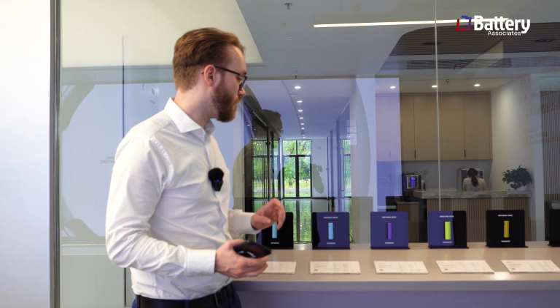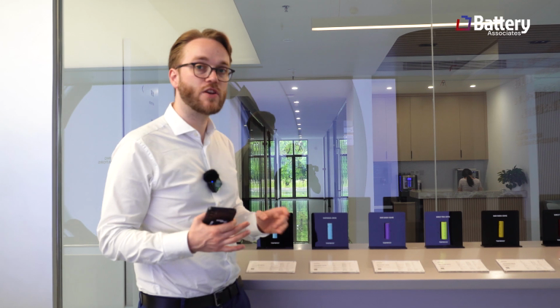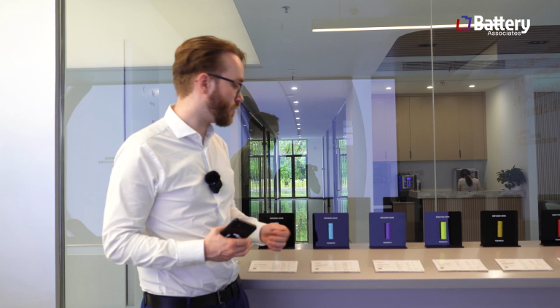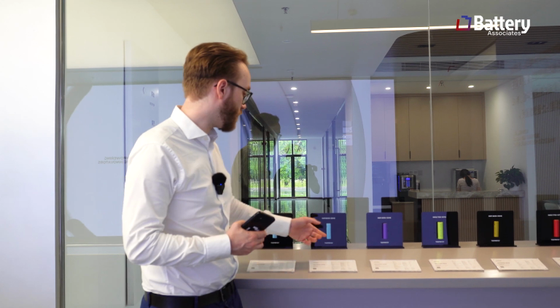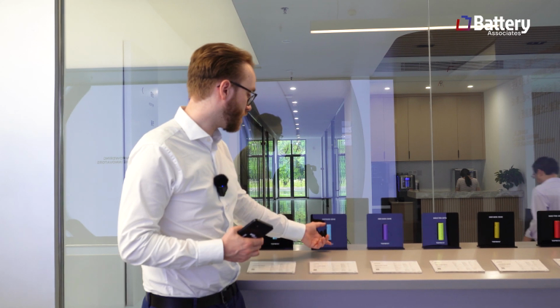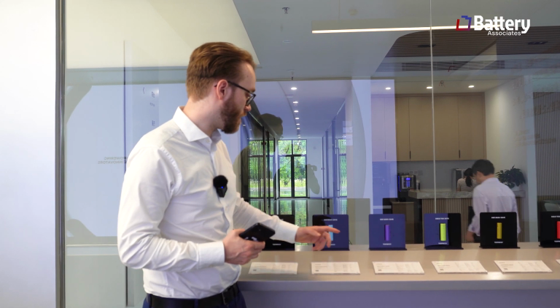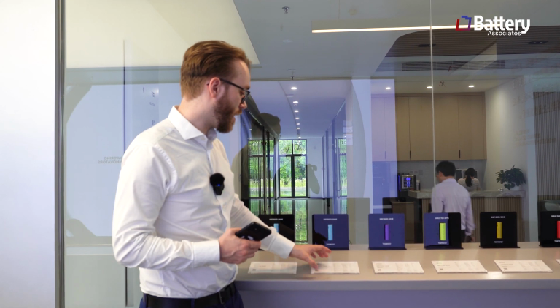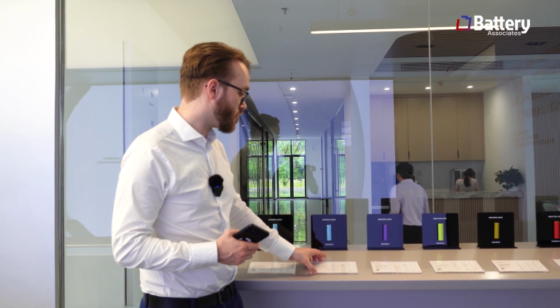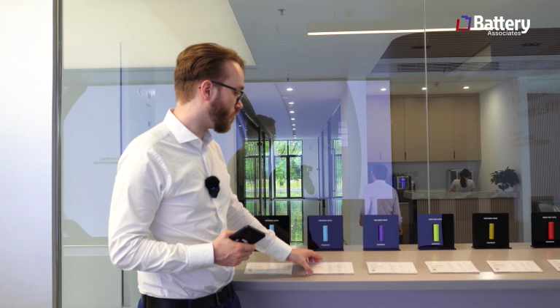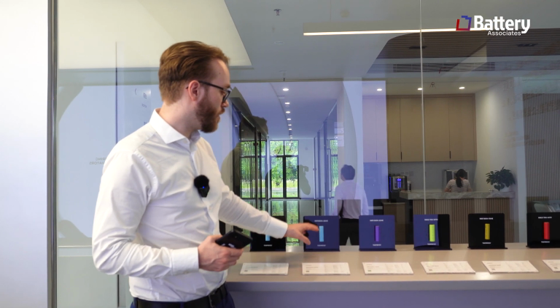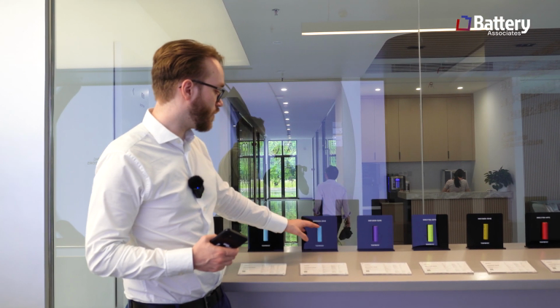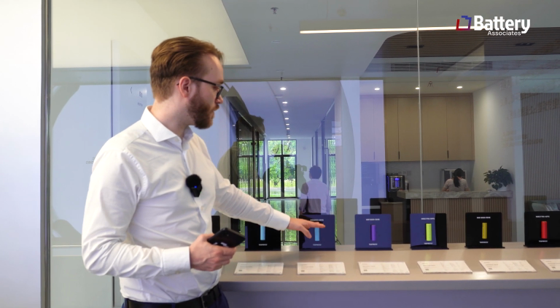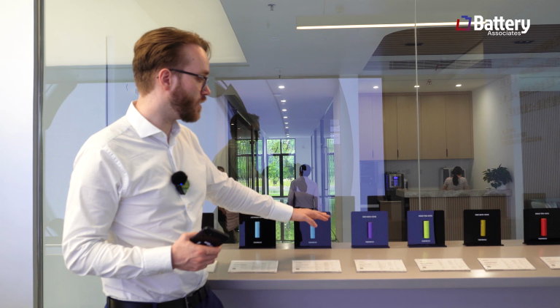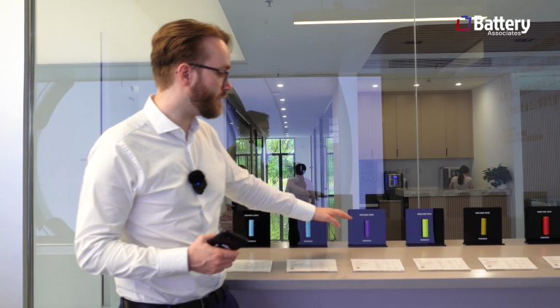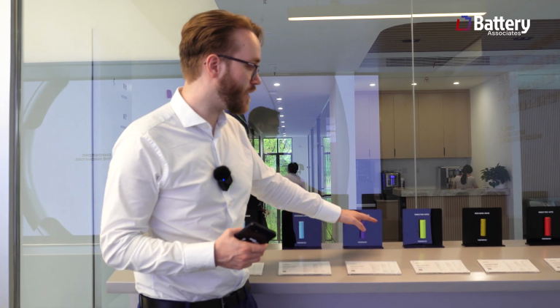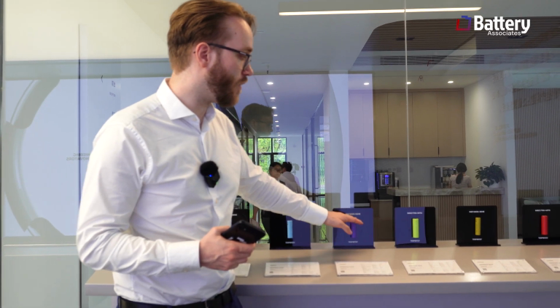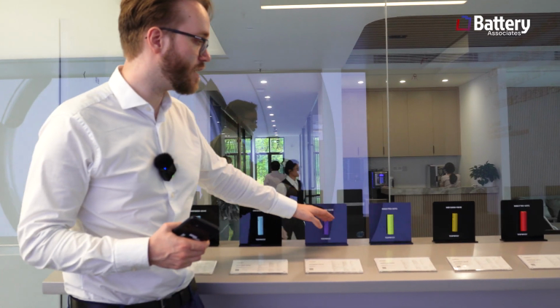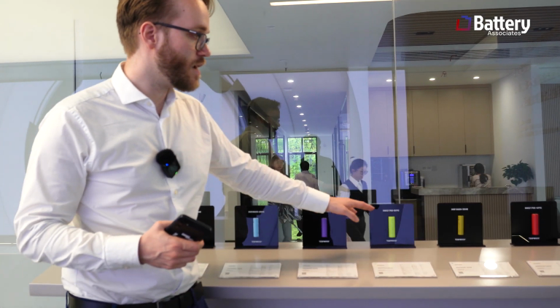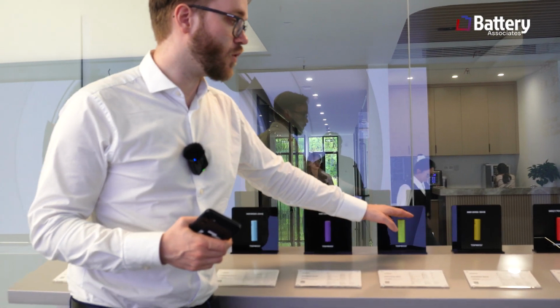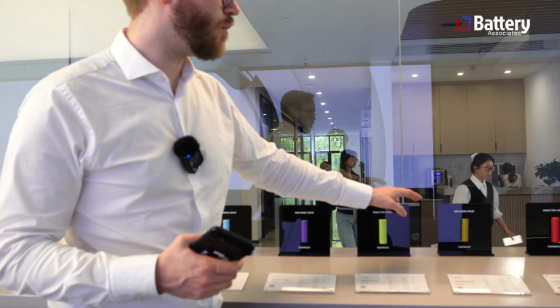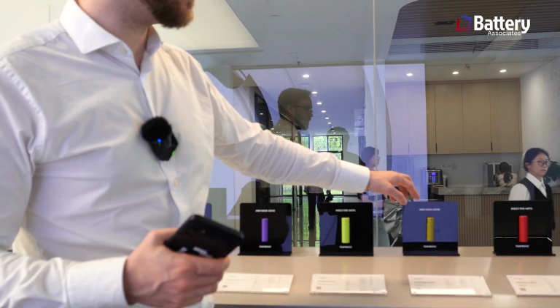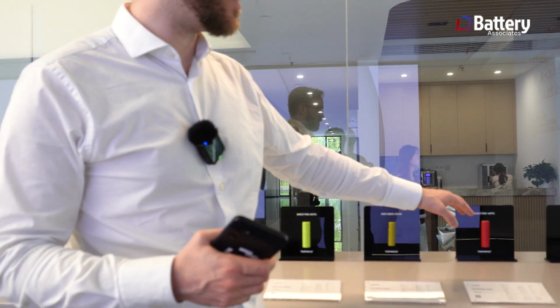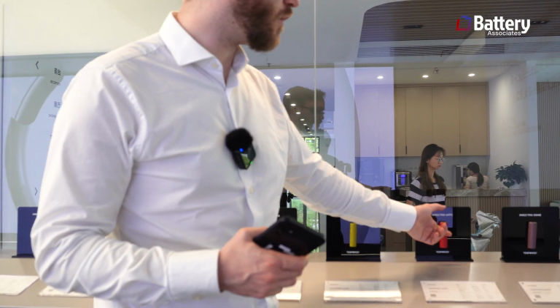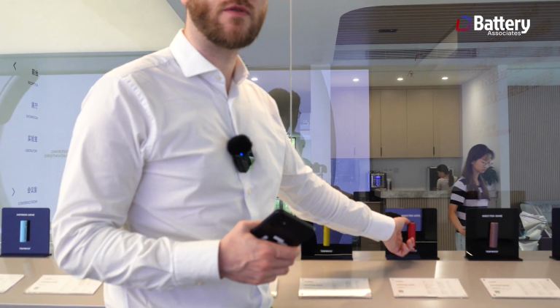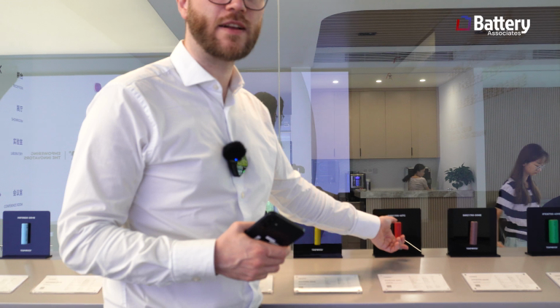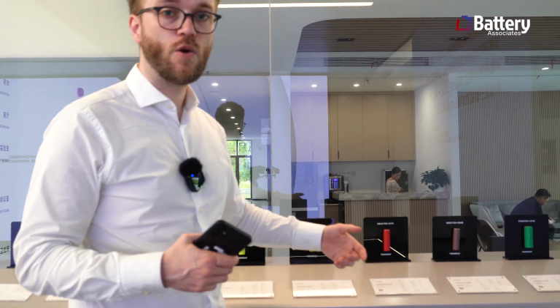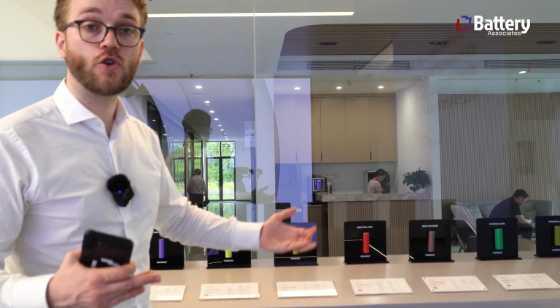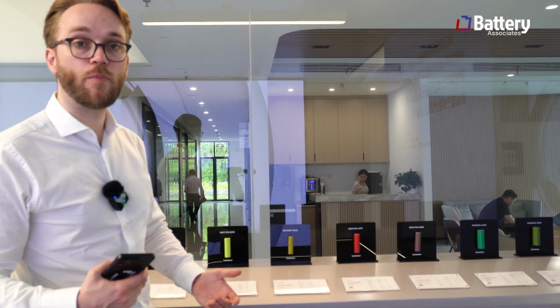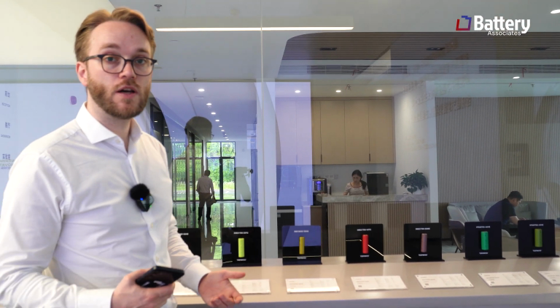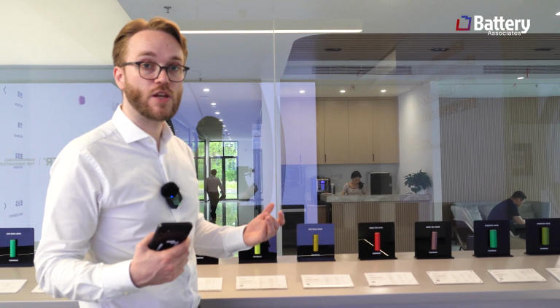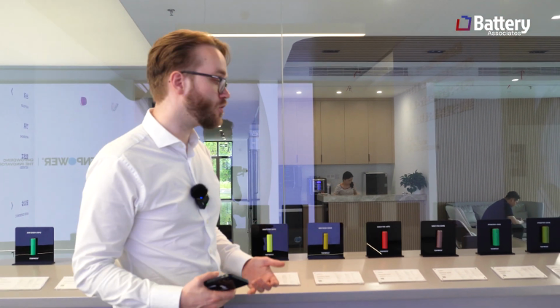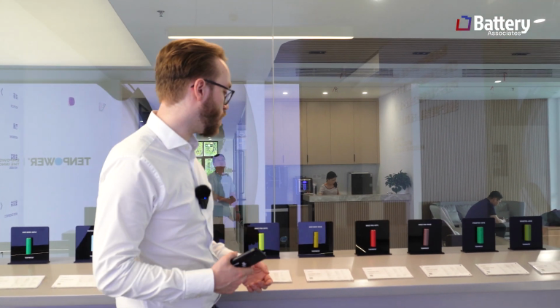If you ever have a chance to meet with them, I can encourage you to do so. We see lots of different ones here — 18650 on this side, and then we also see the 2170, which is a bit of the larger form factor that has also got more popular, especially in automotive.